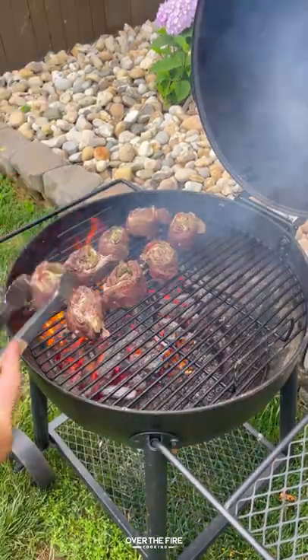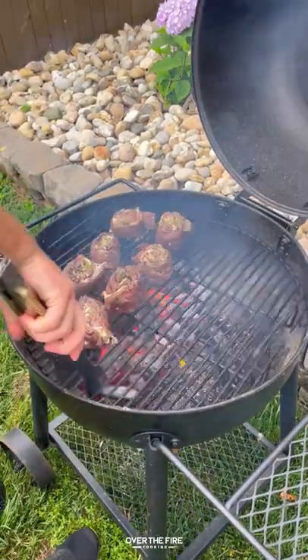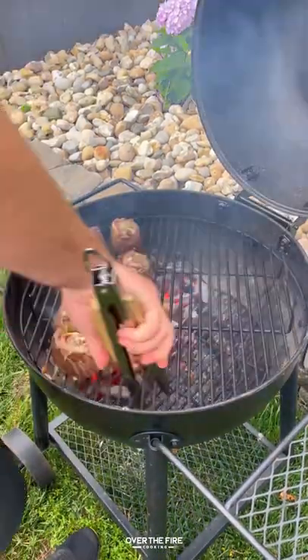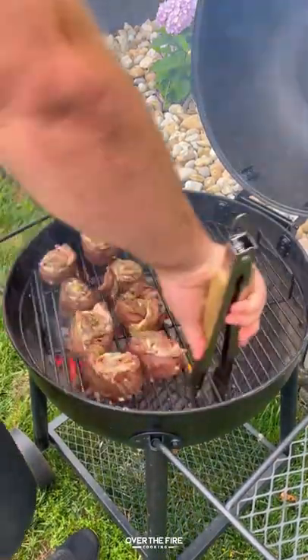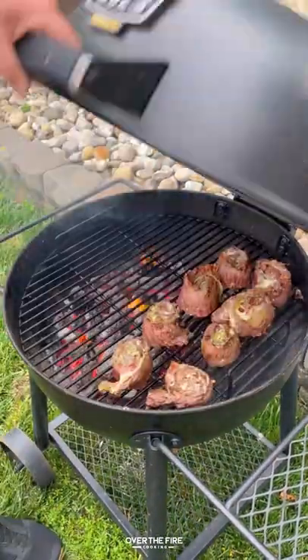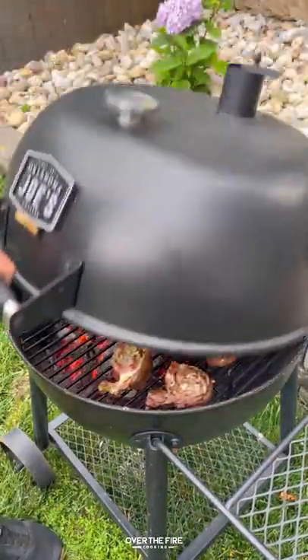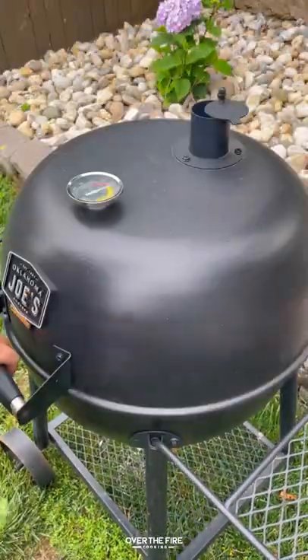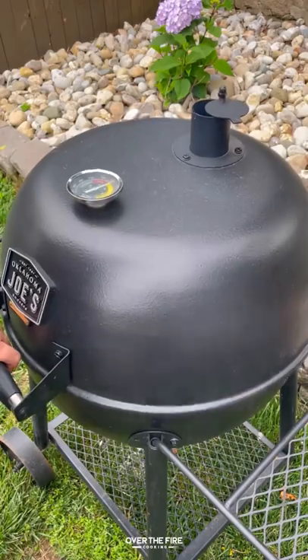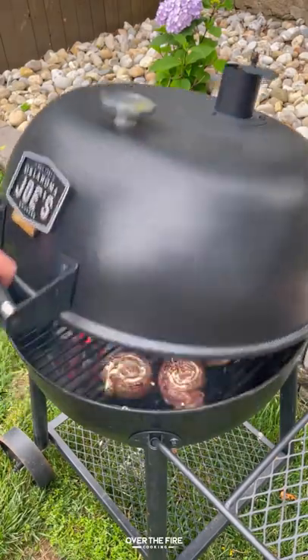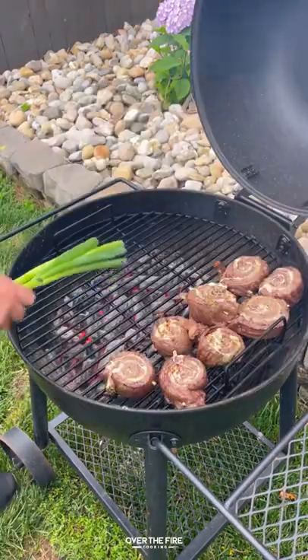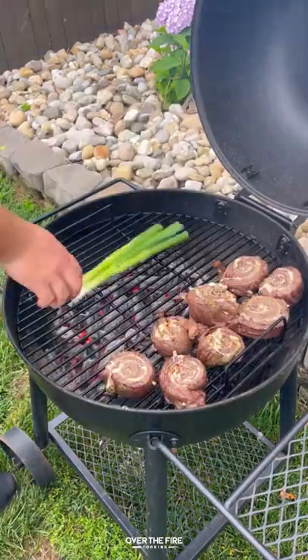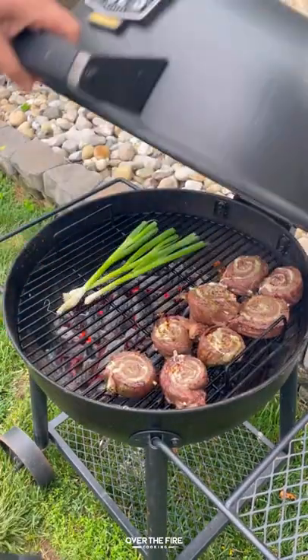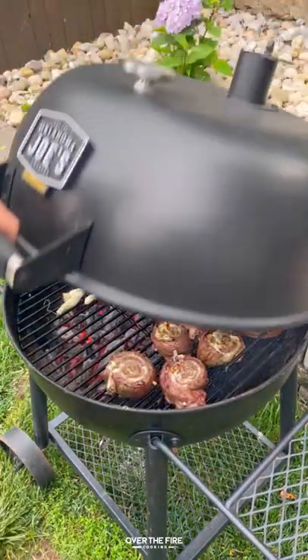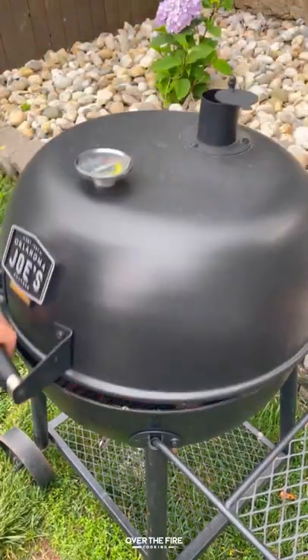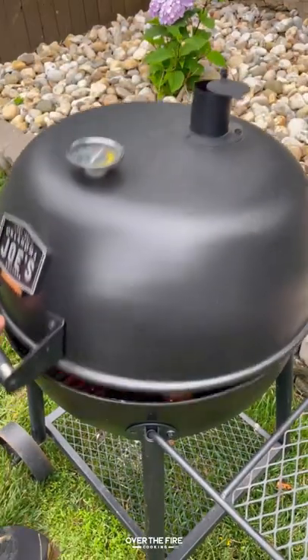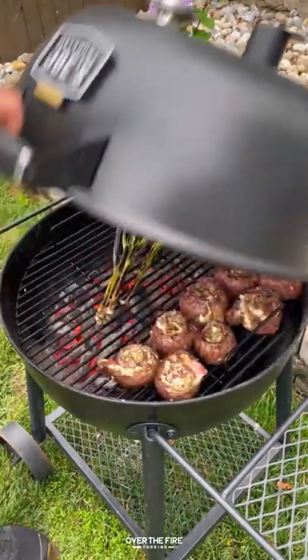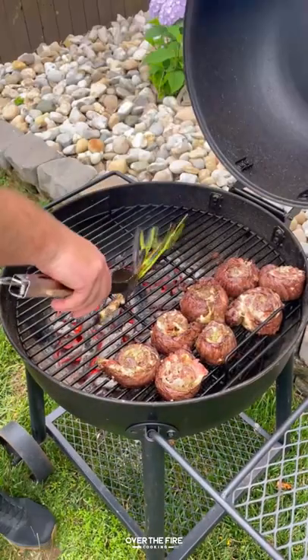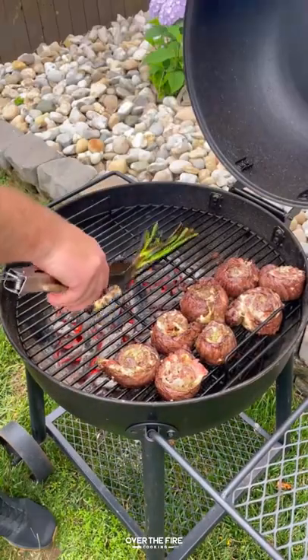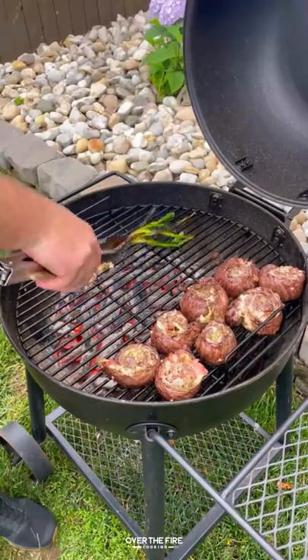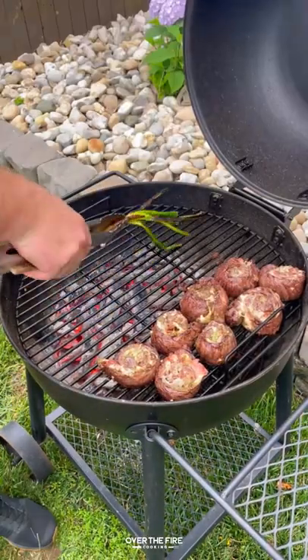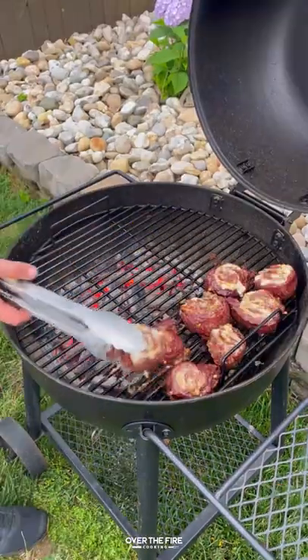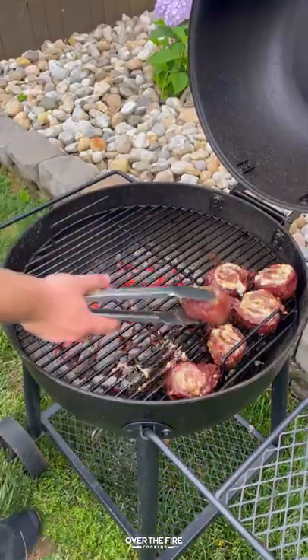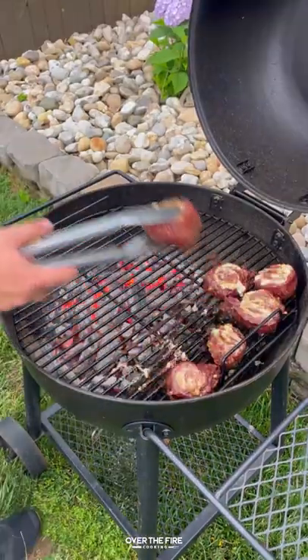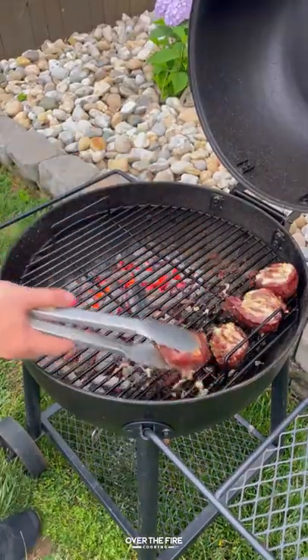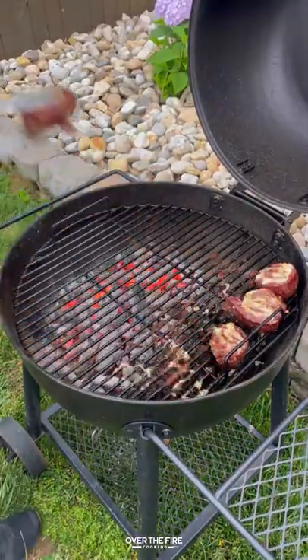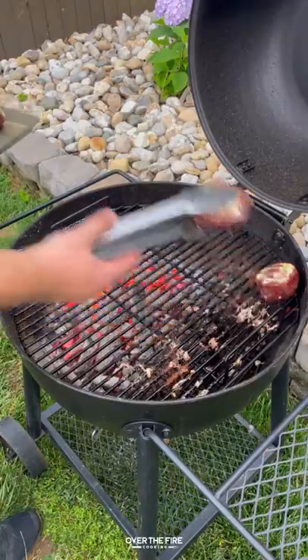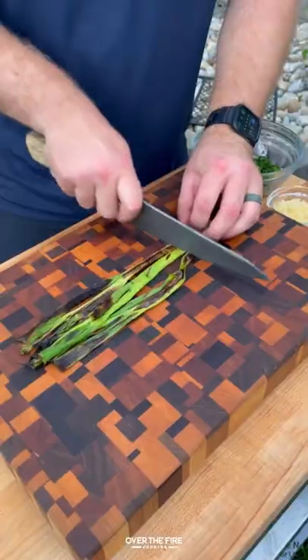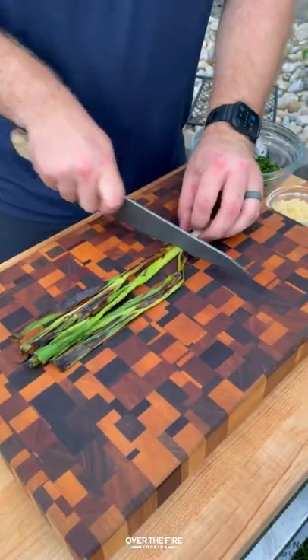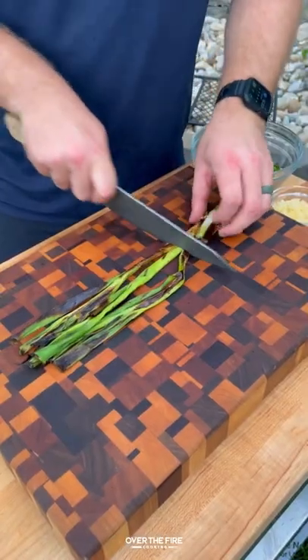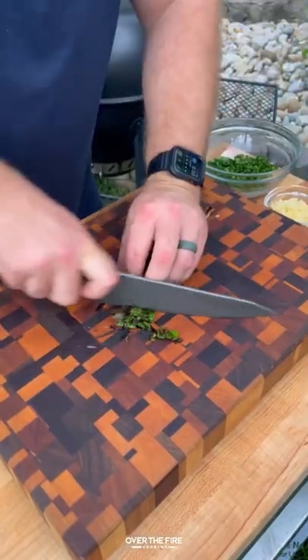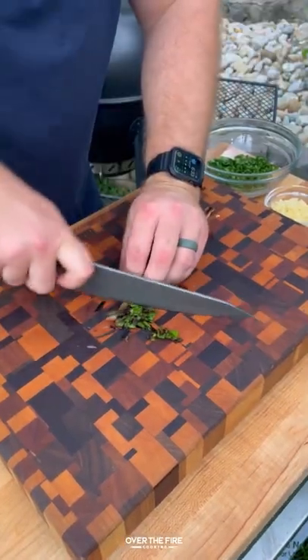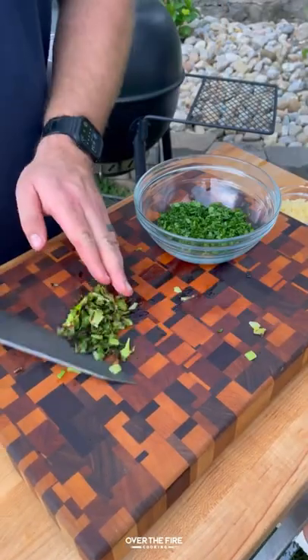Flipping it over and then pulling it over to the indirect side to cook. Then we're going to char some scallions. Once those scallions are charred and the steaks are about 120 internal, pull them off and let them rest.